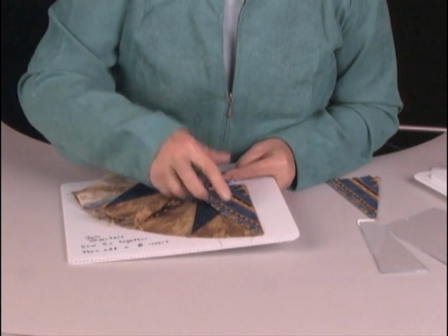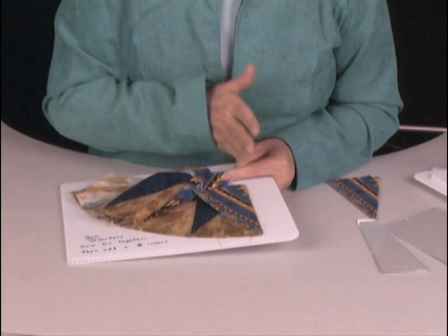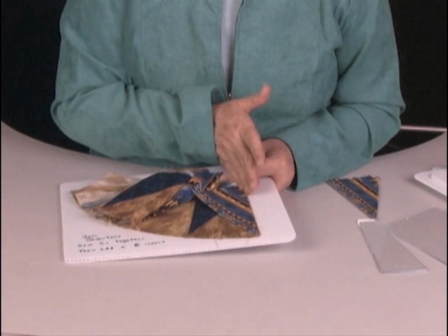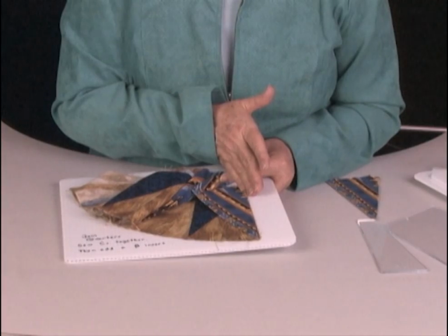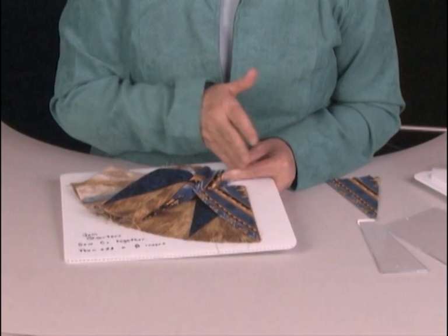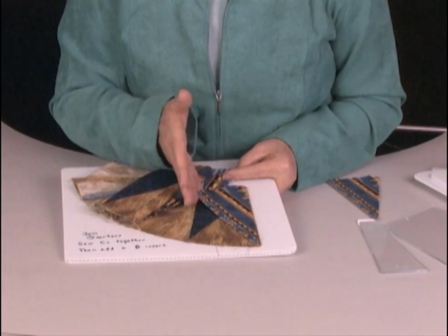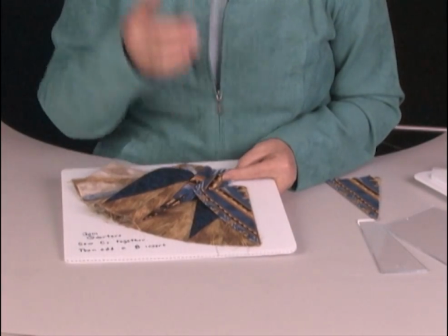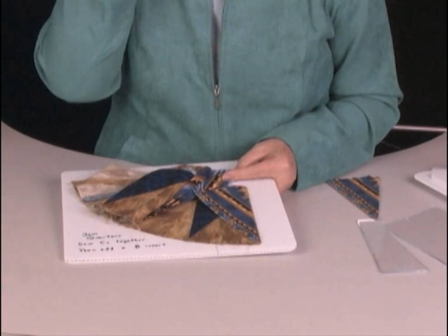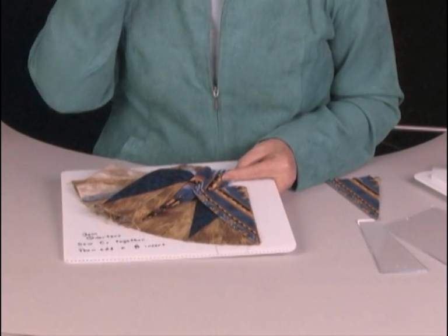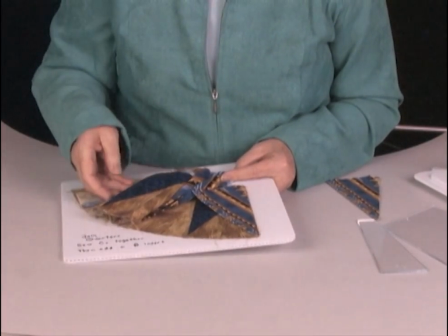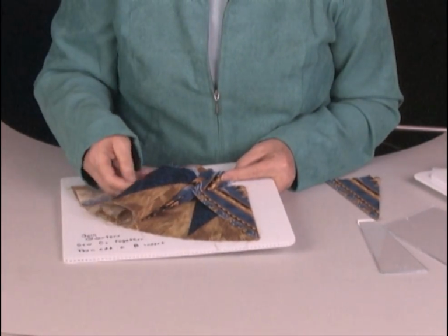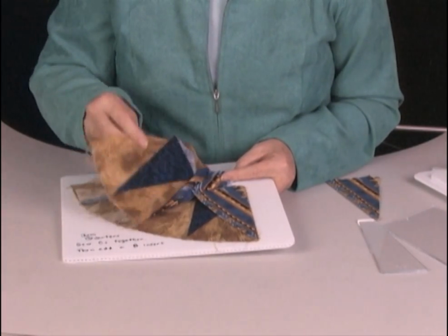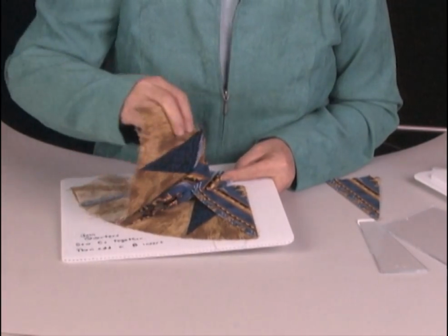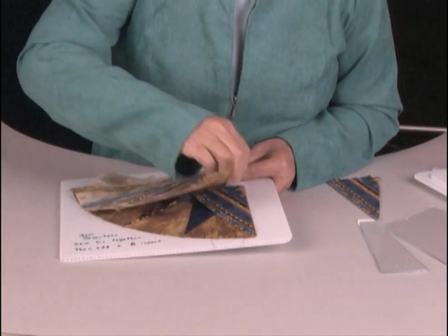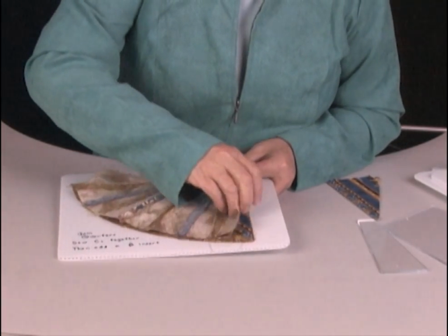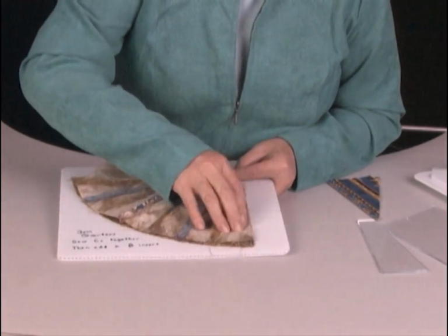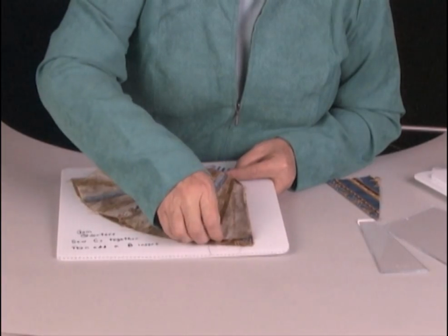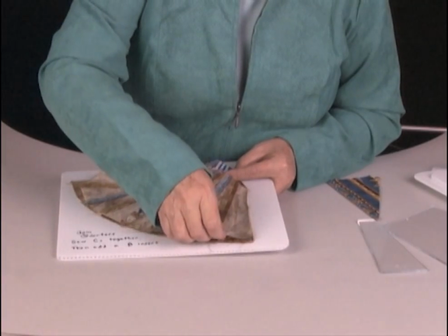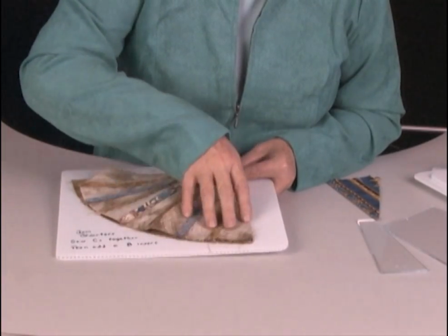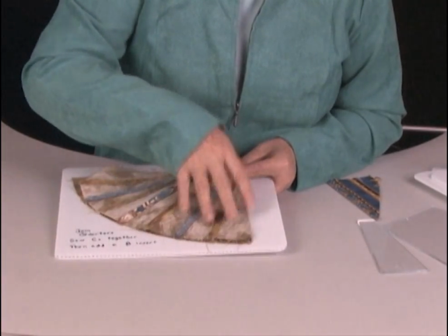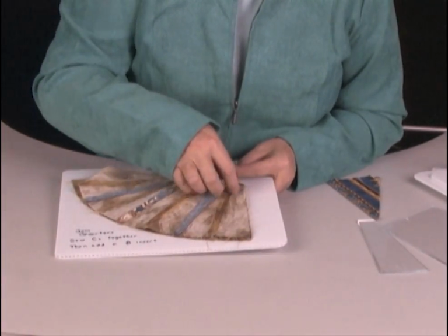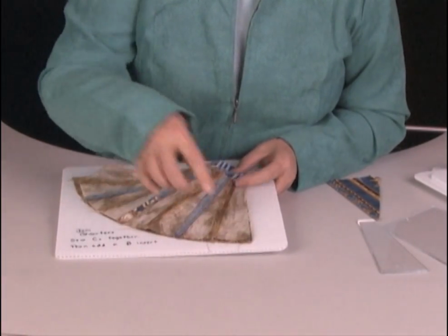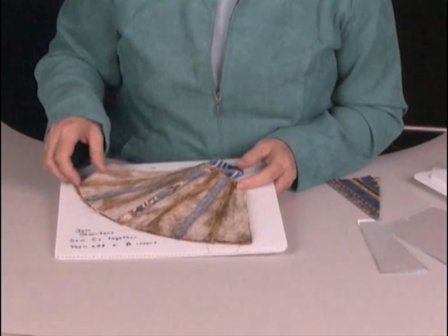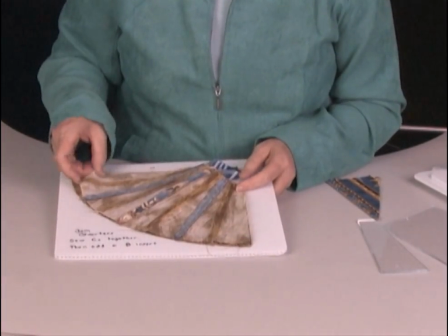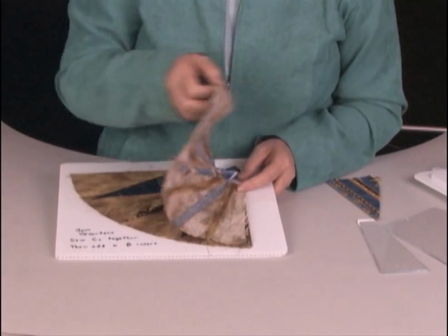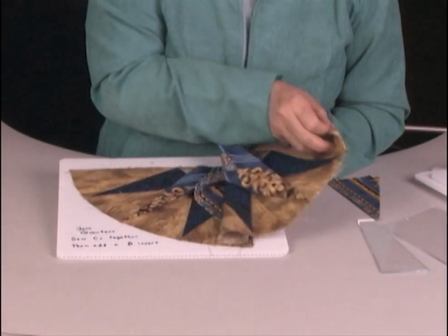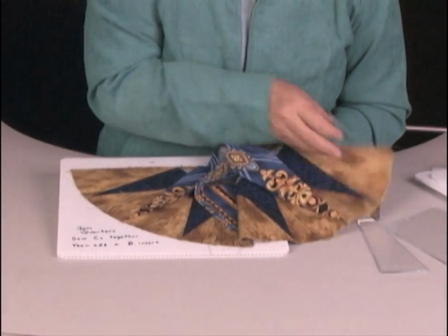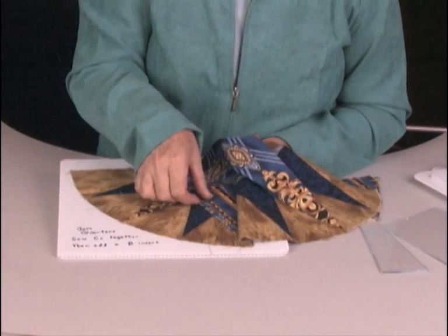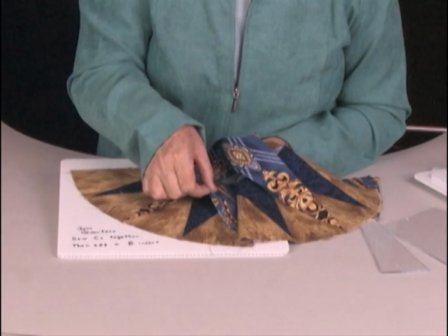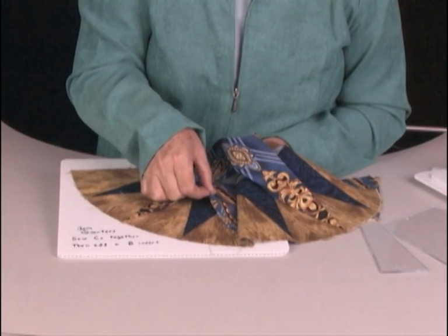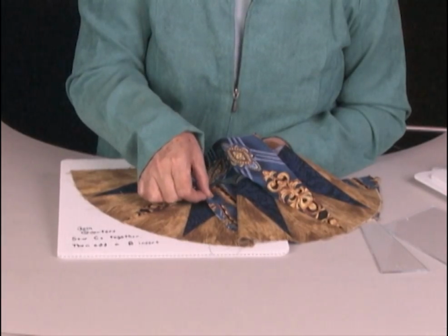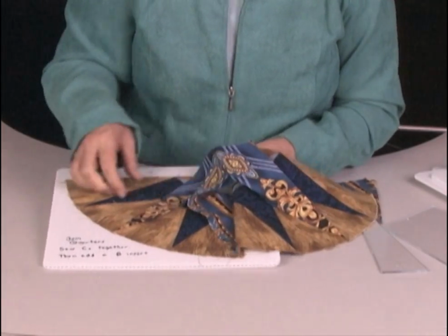Again, raw edges together, fold to the inside. Put the other unit on top and sew that sandwich together. When we open it up, we've caught that last insert in there.